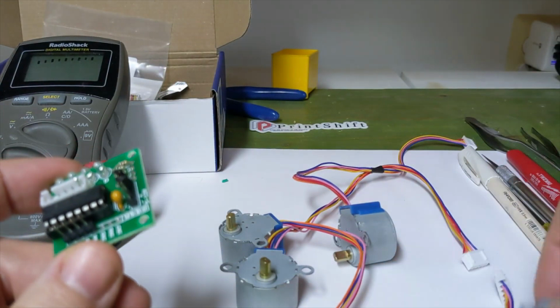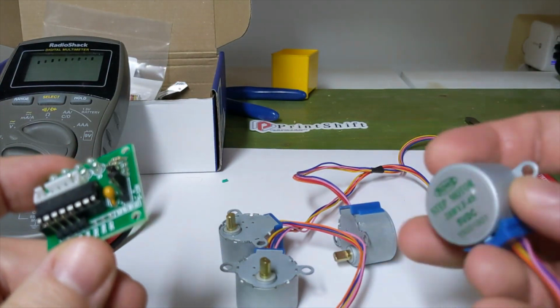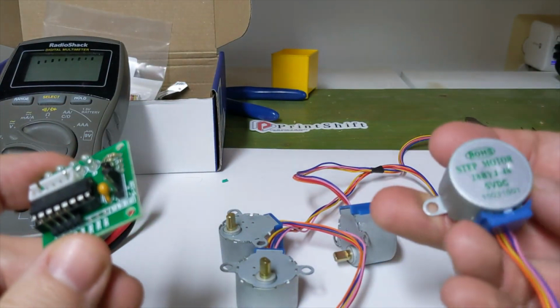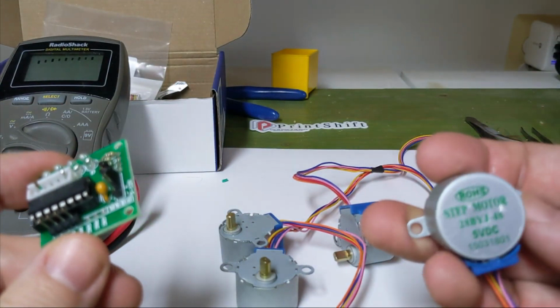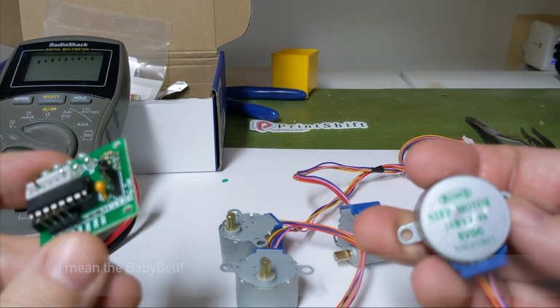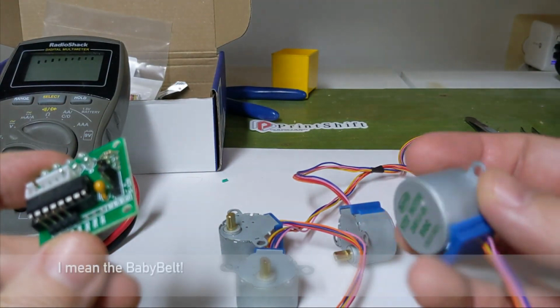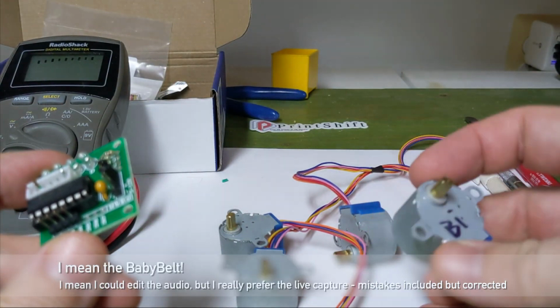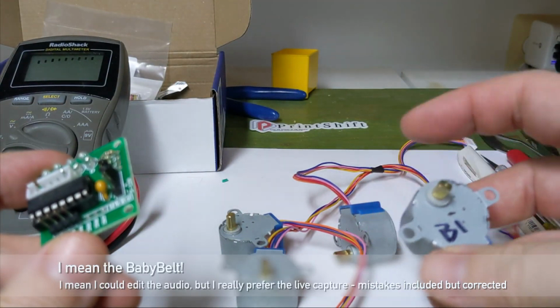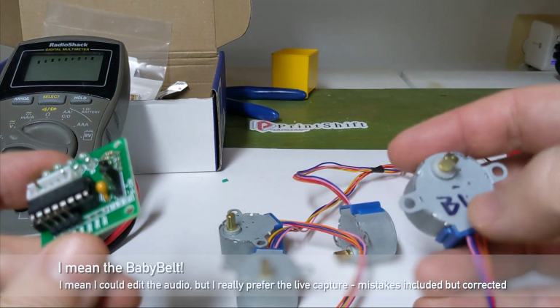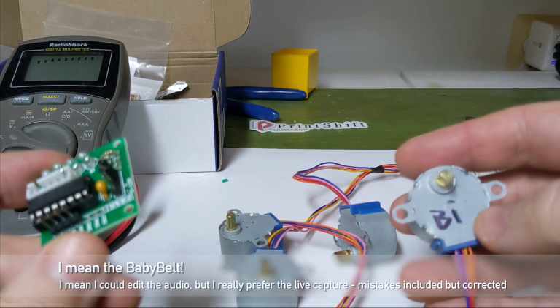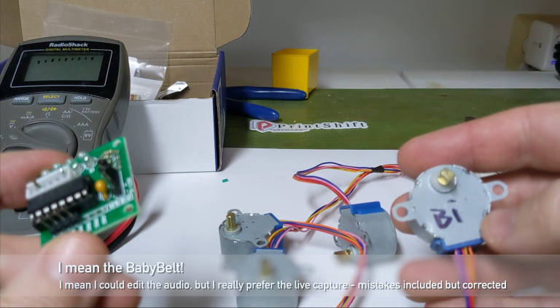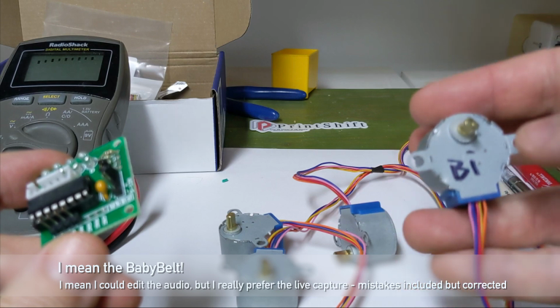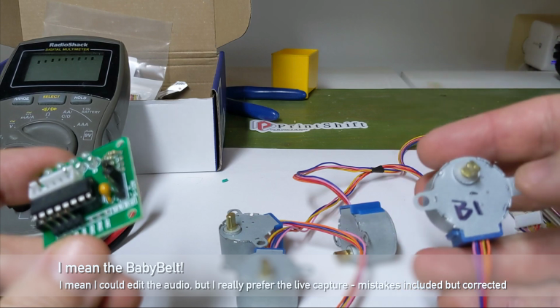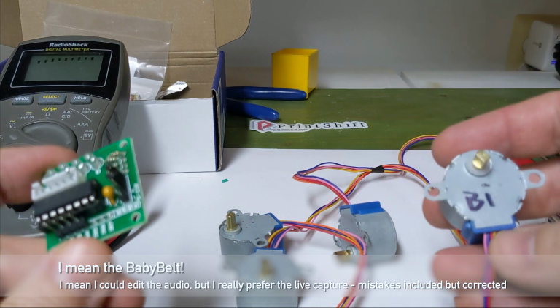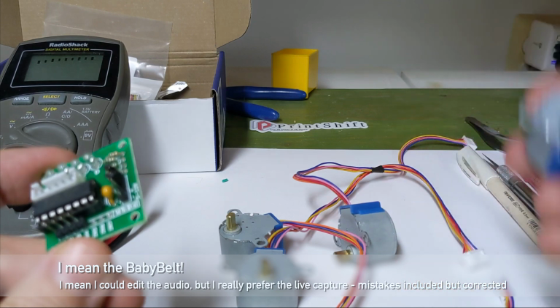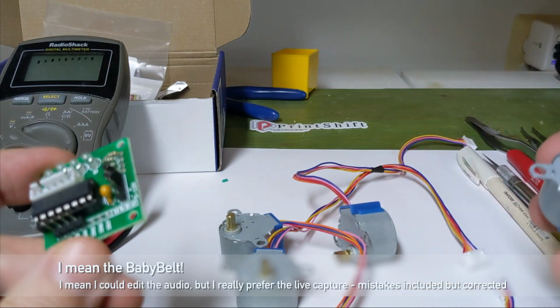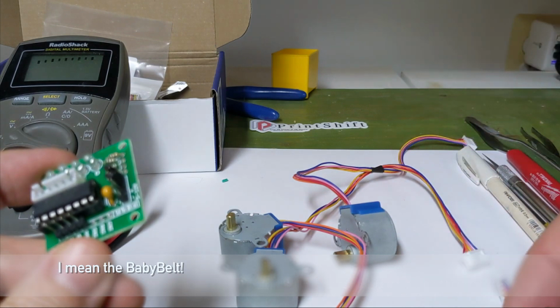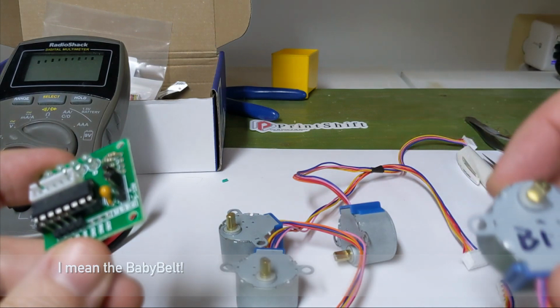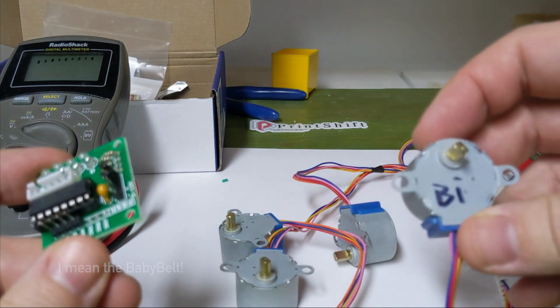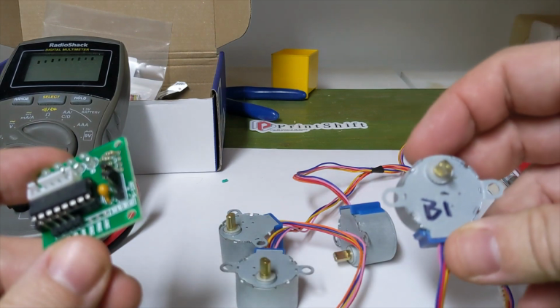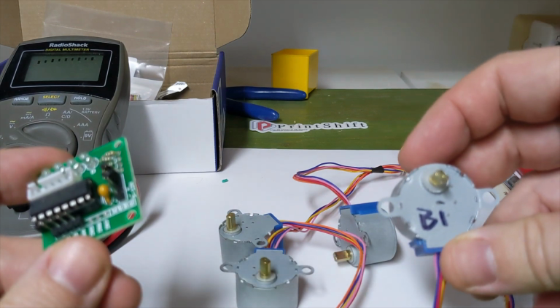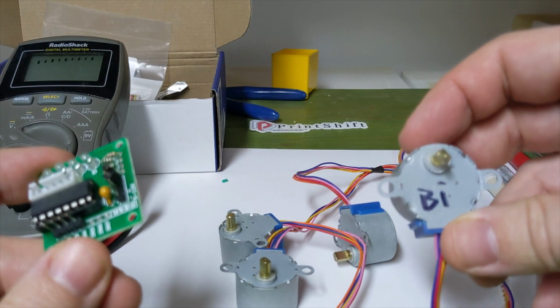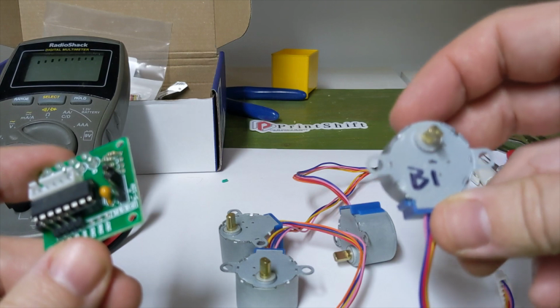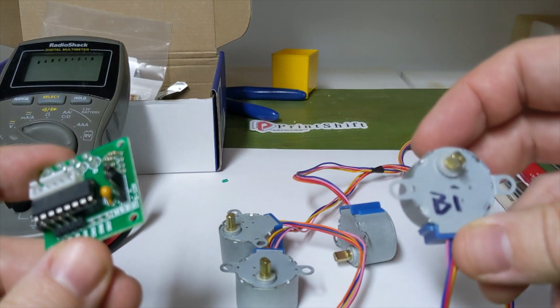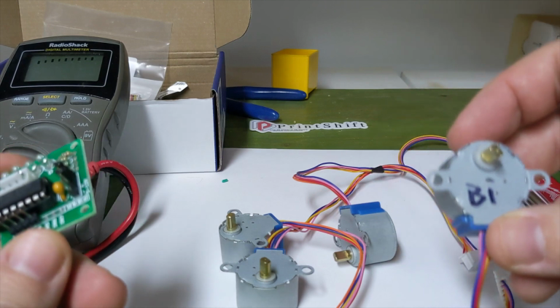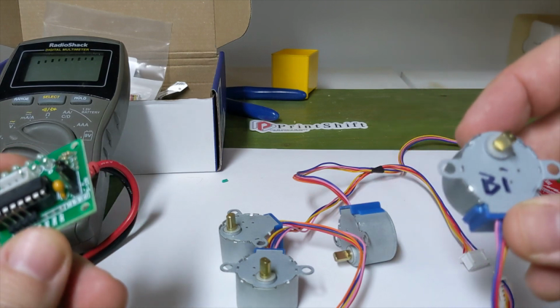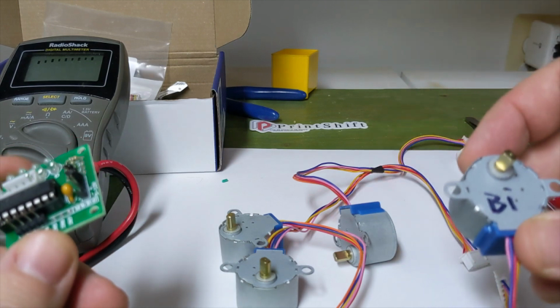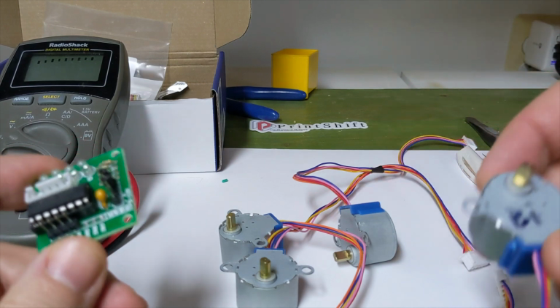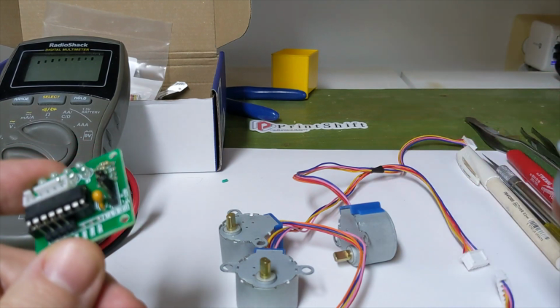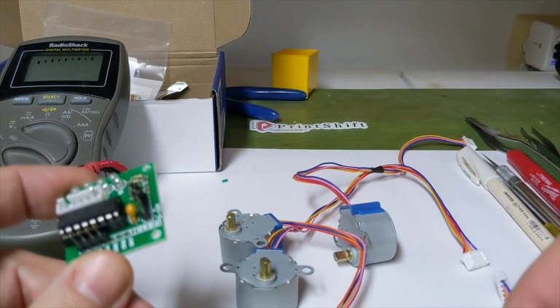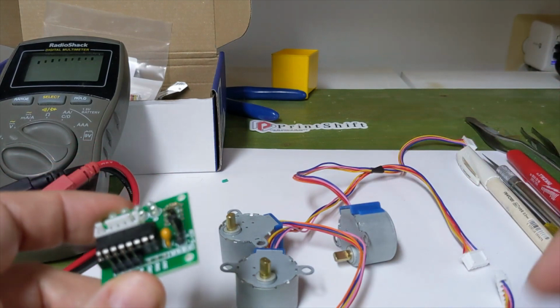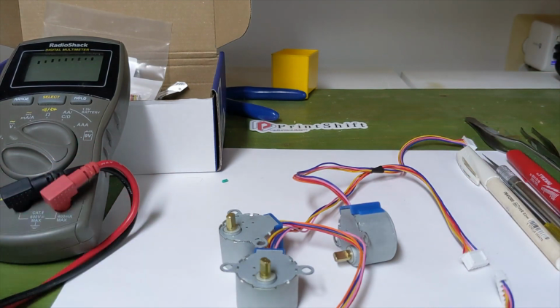Now this is intended as a precursor for the Belty Jr., so you don't have to modify these into bipolar steppers or understand what that means — because while it's not very hard to do, I wanted to explain how it works, since I haven't seen any good explanation.